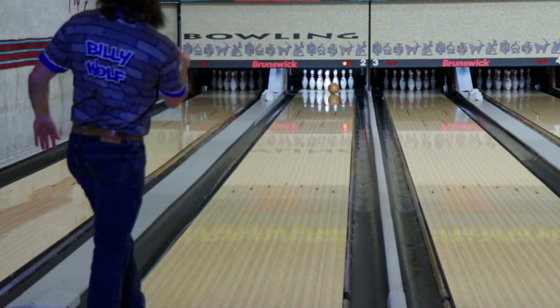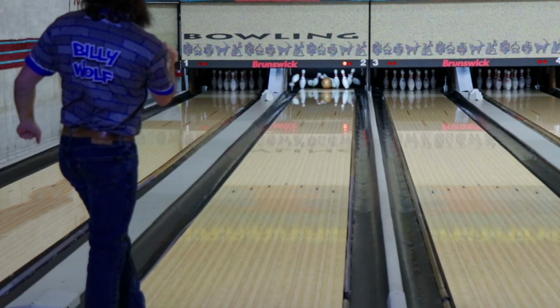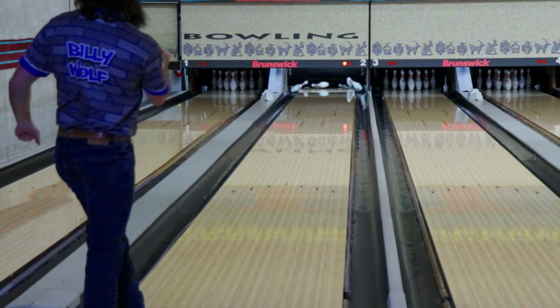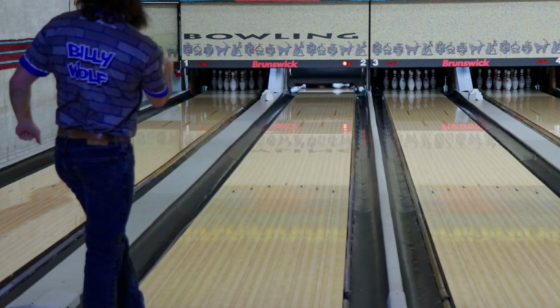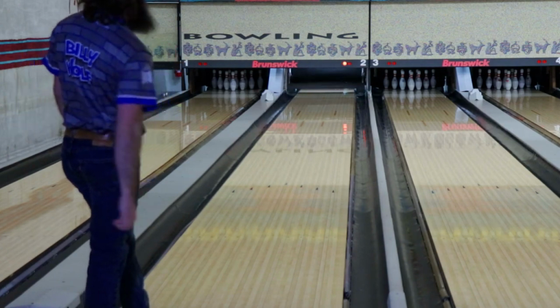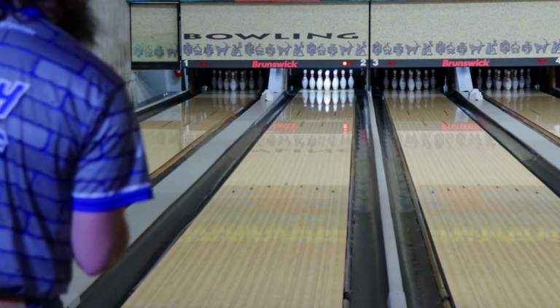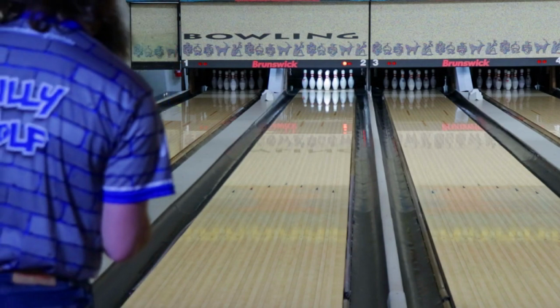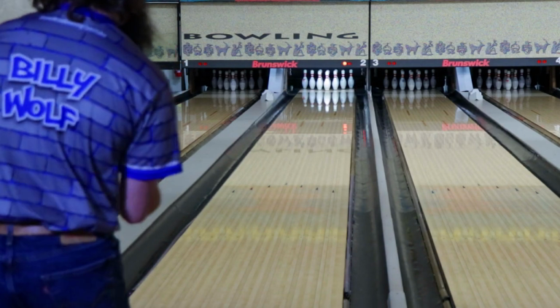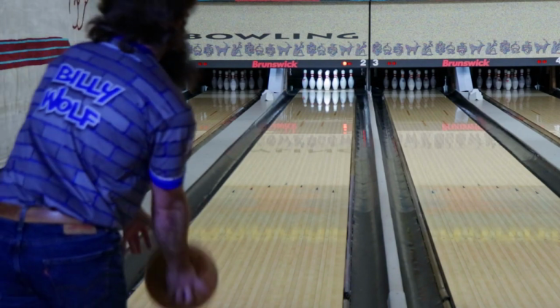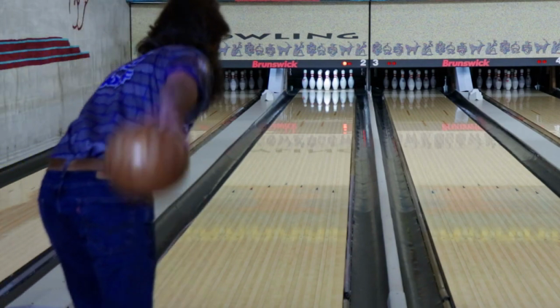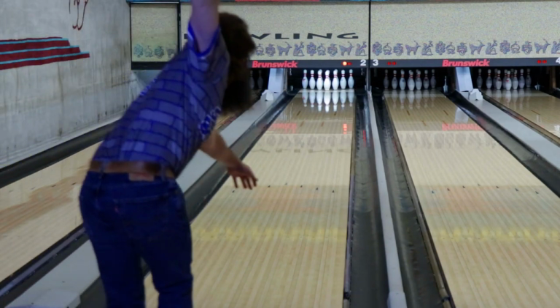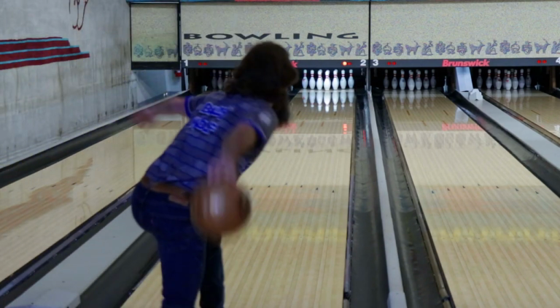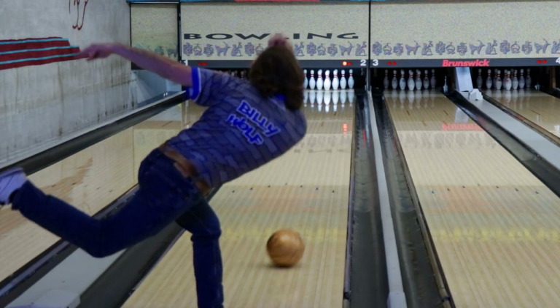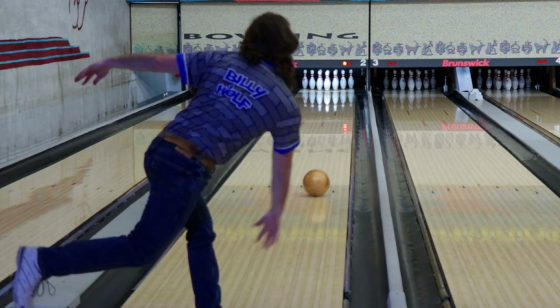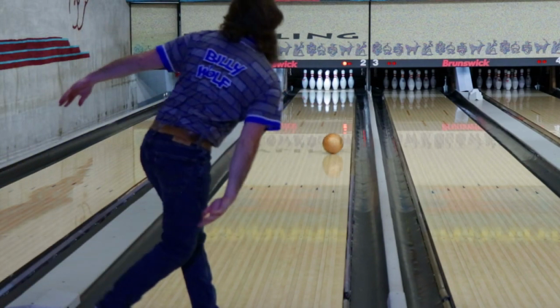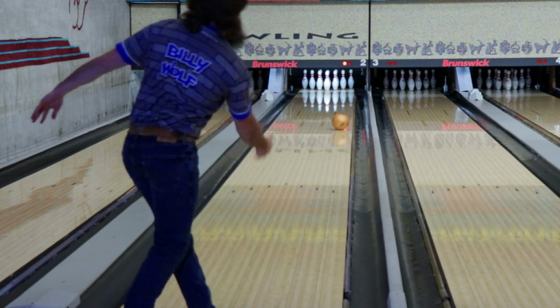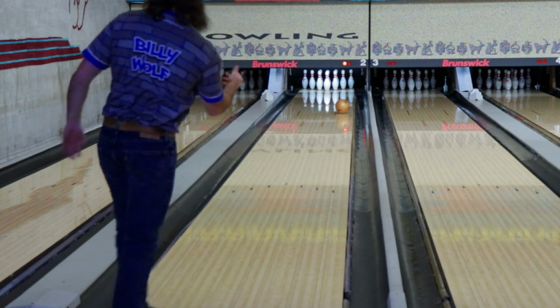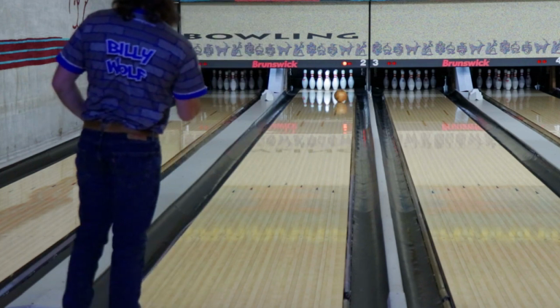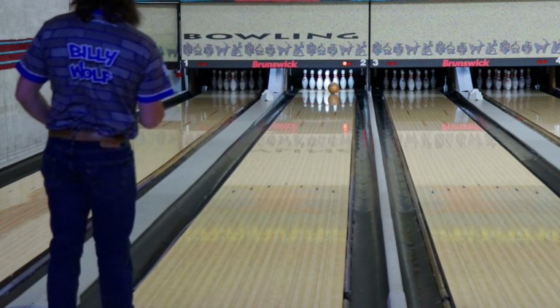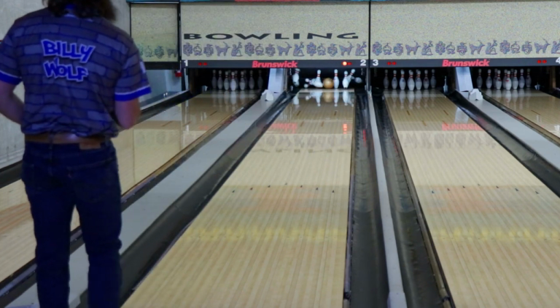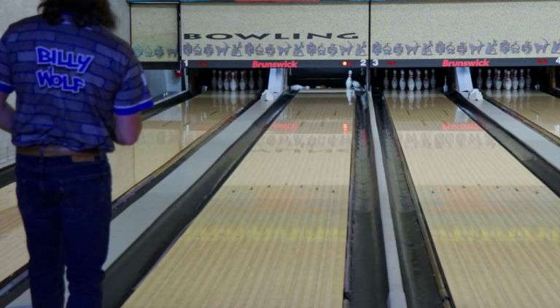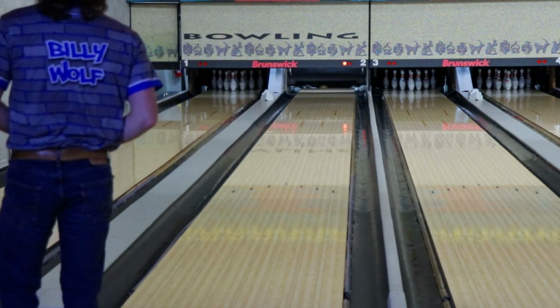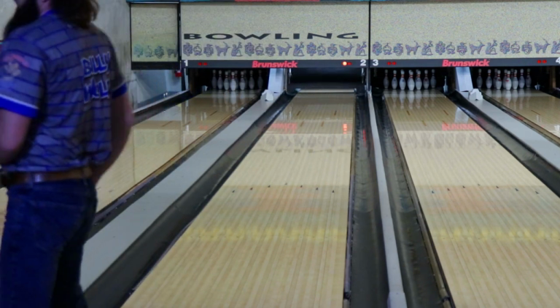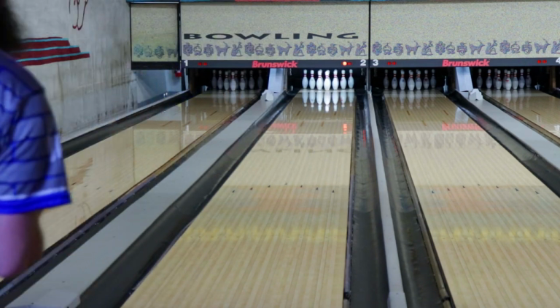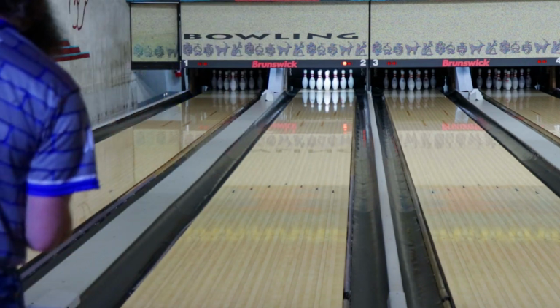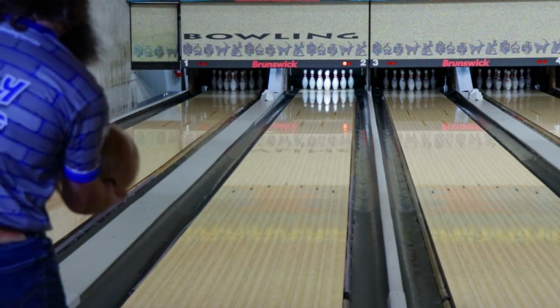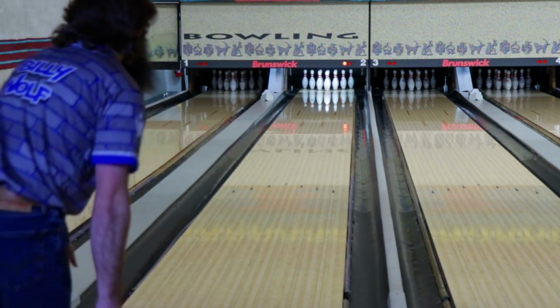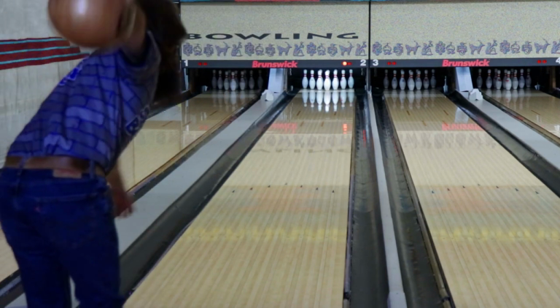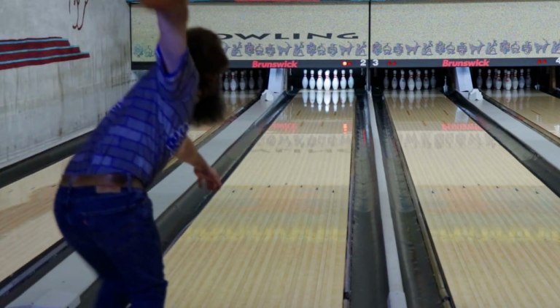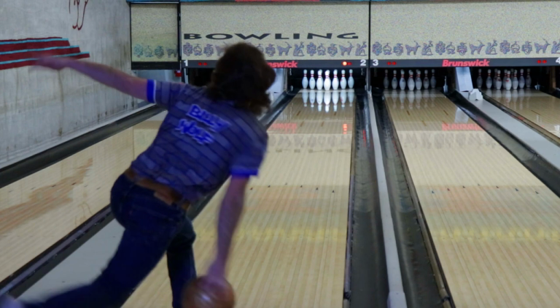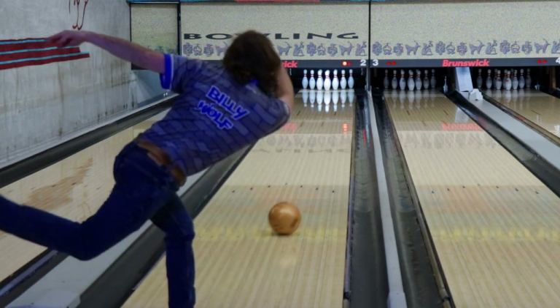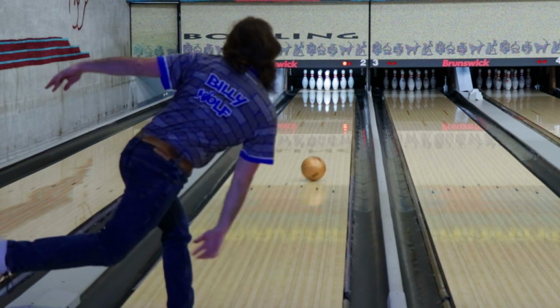This ball was really fun to throw. I wanted to test the limits of the ball, so I moved in into the flood, and you could tell that the cover really wanted to make the ball get to the pocket, which it did, but it just didn't have the motor to finish.